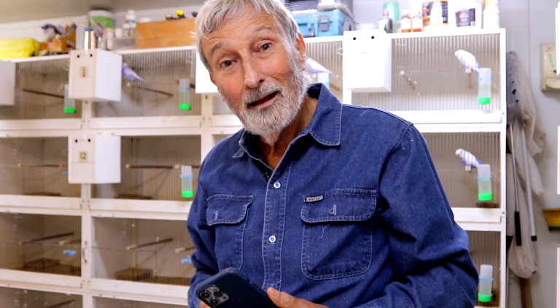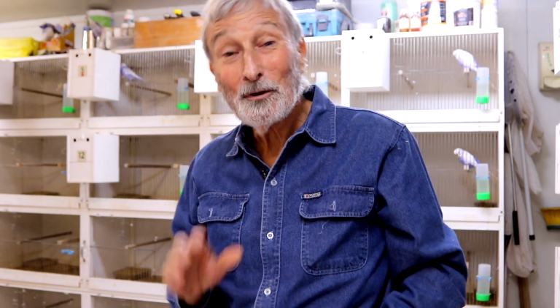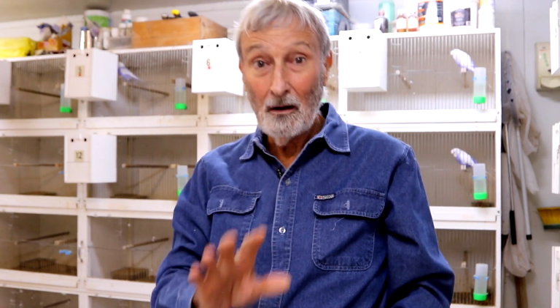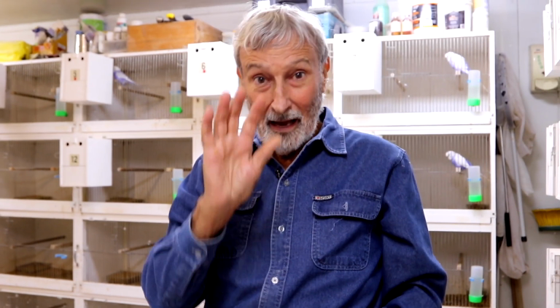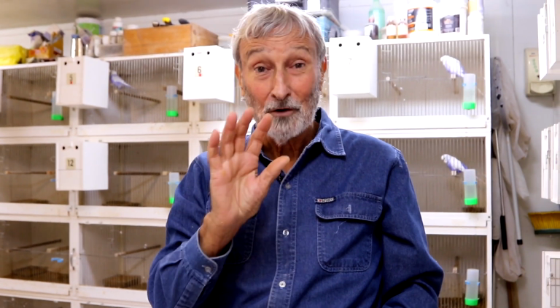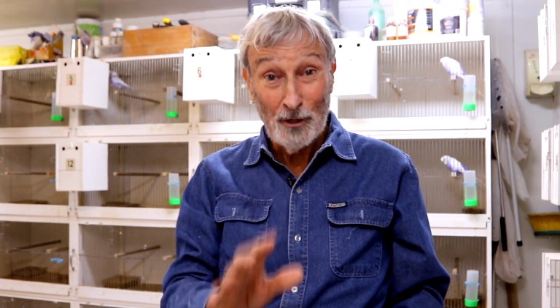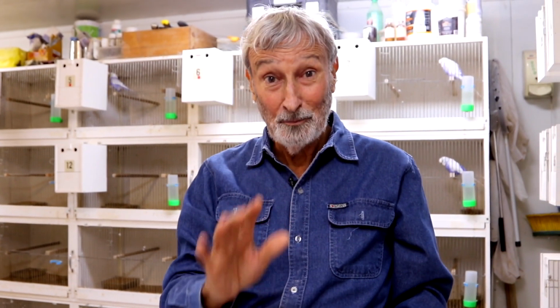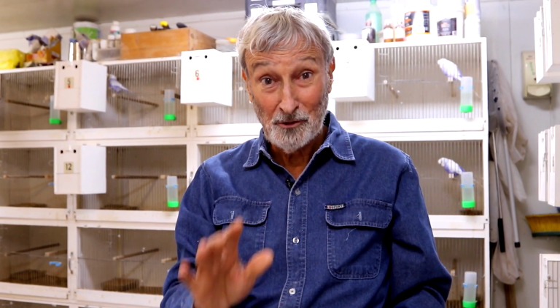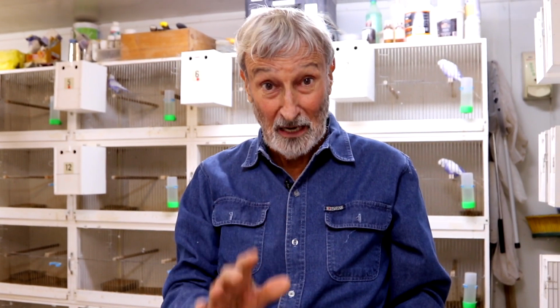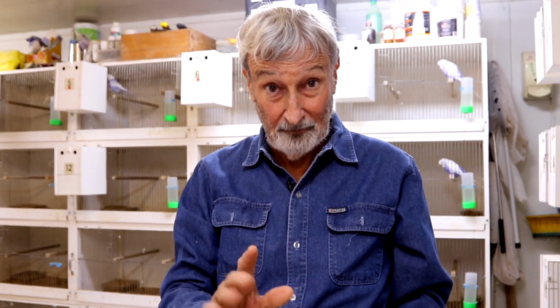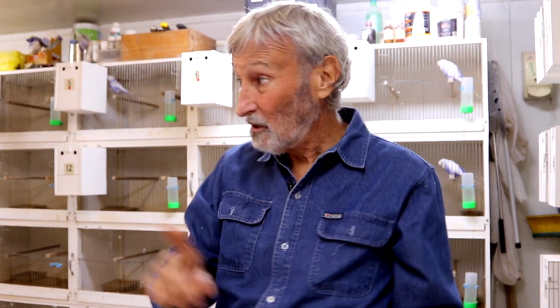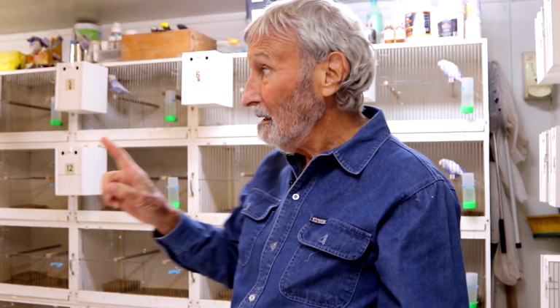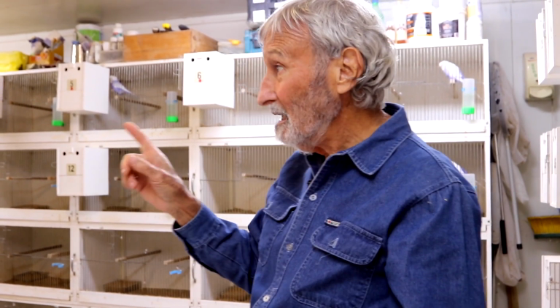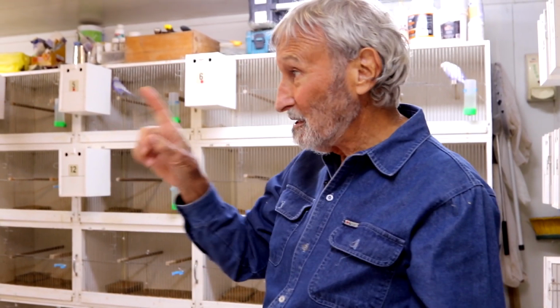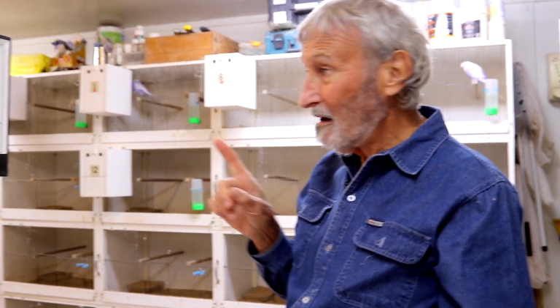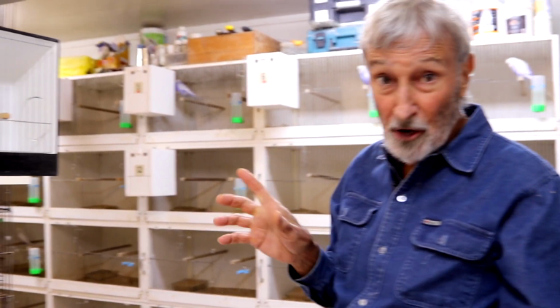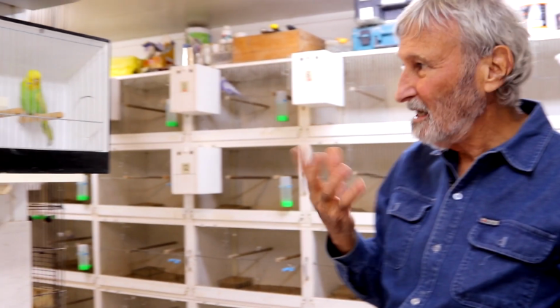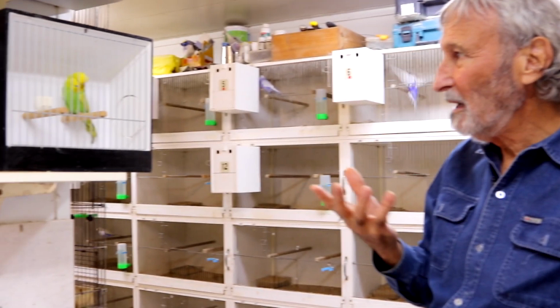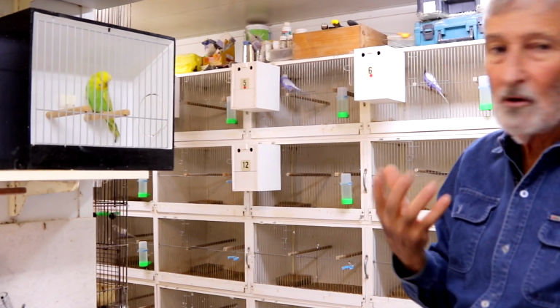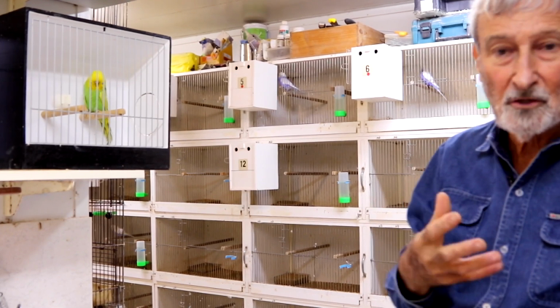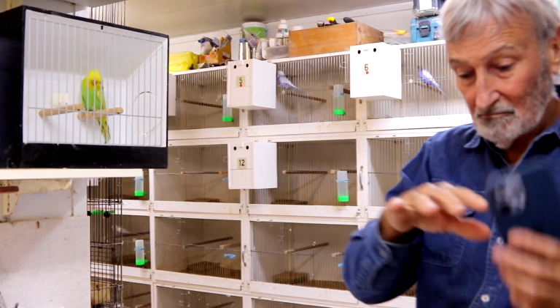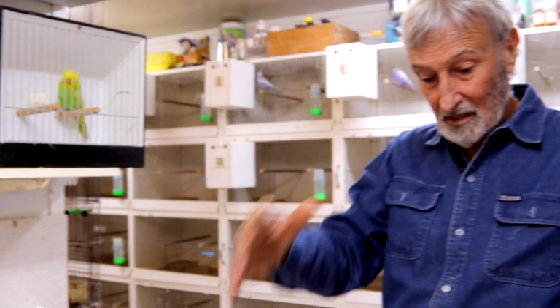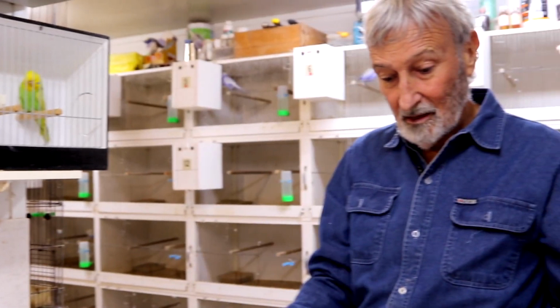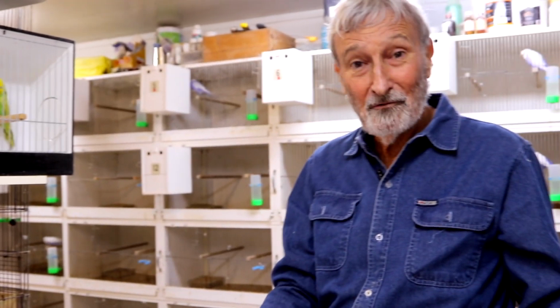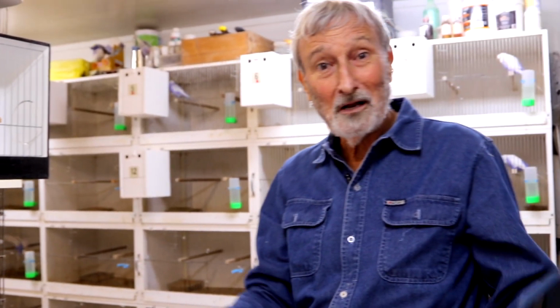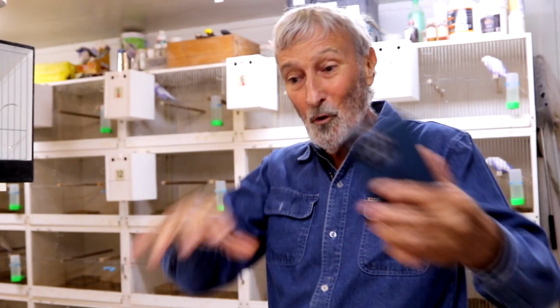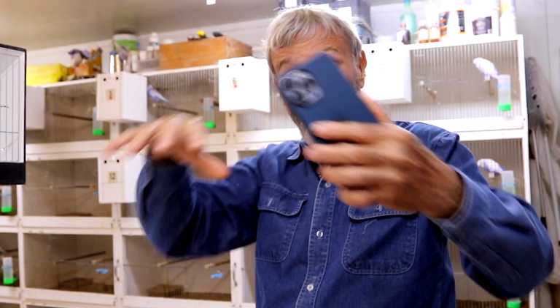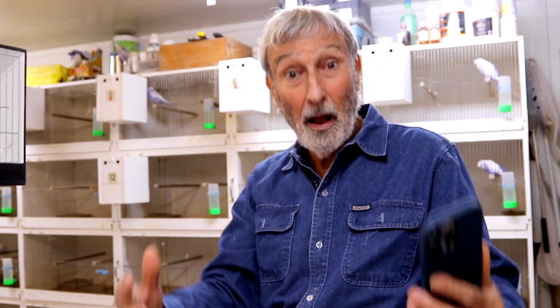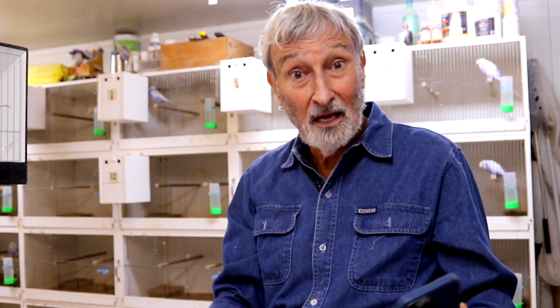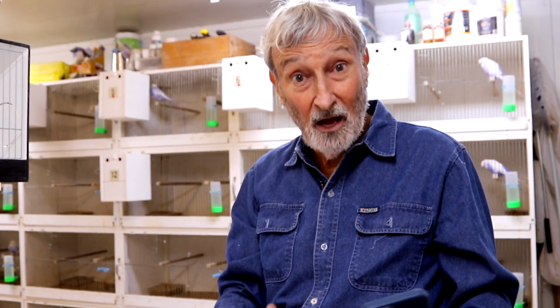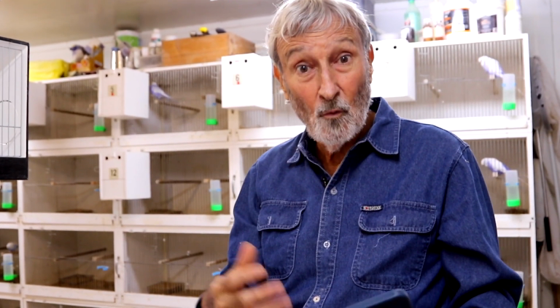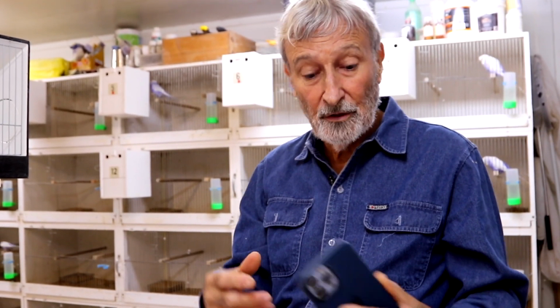Do you want to know how to get a really good picture of a budgie? Well, here's a budgie in a show cage, but you might just have an ordinary wire cage at home. What do you do?